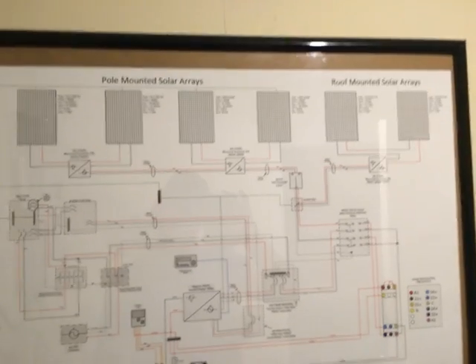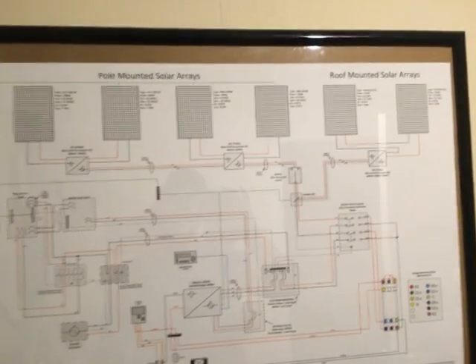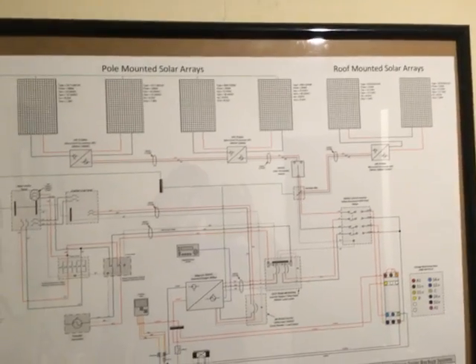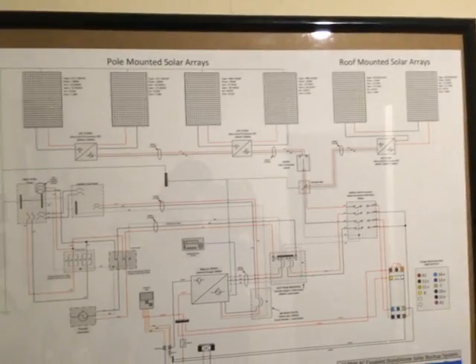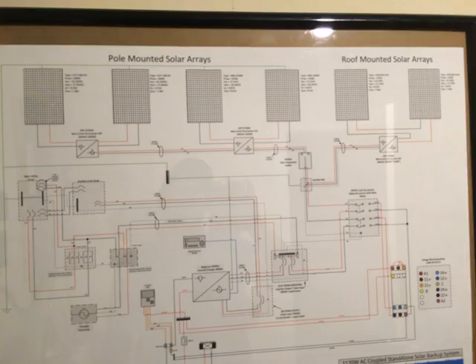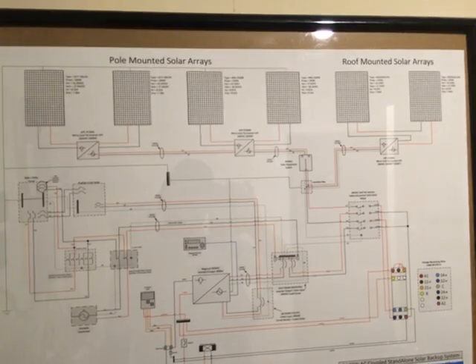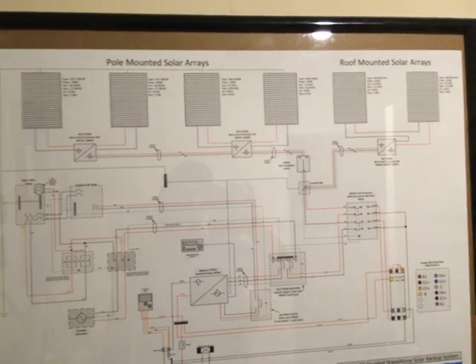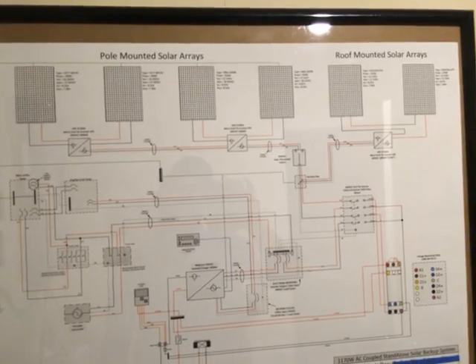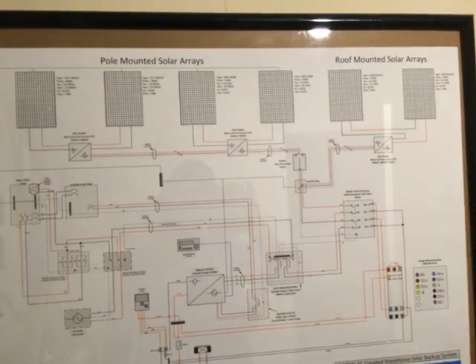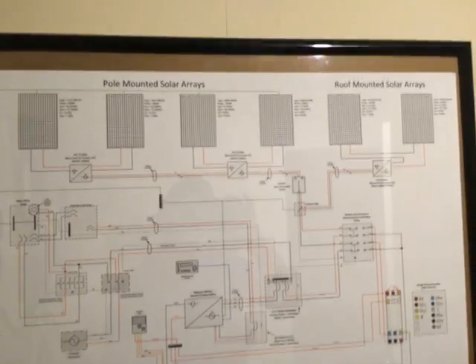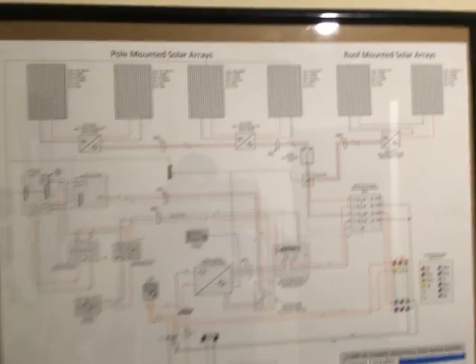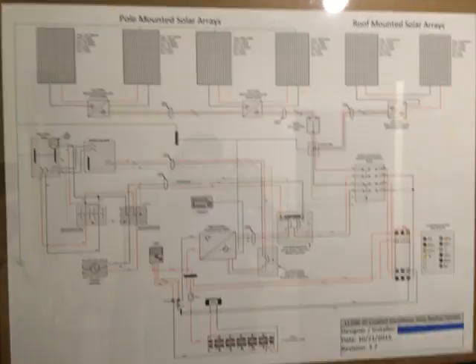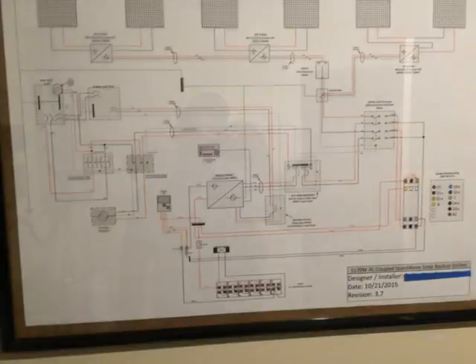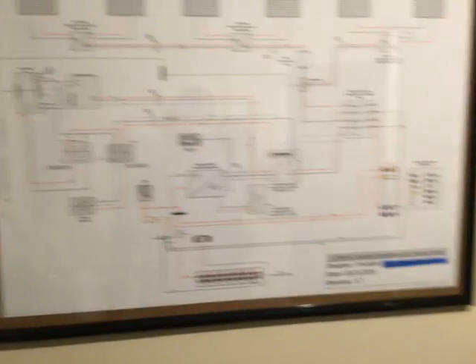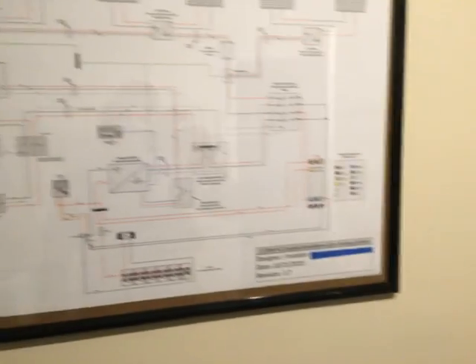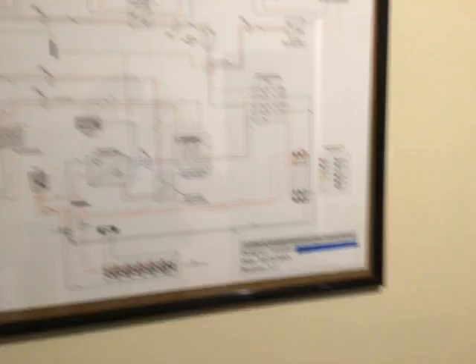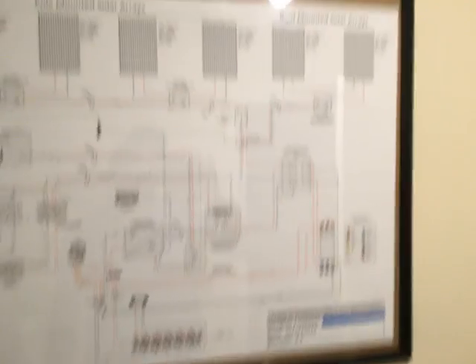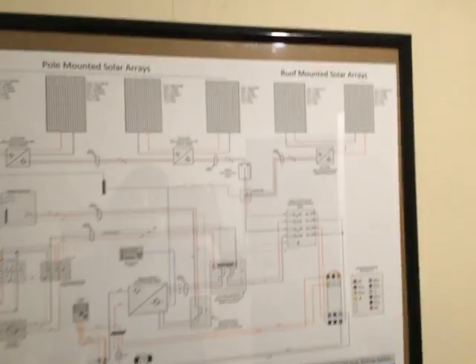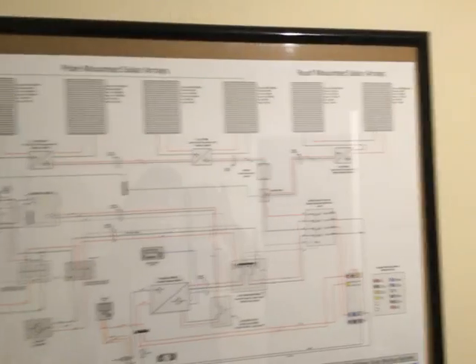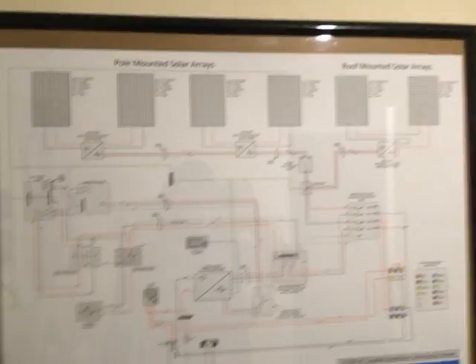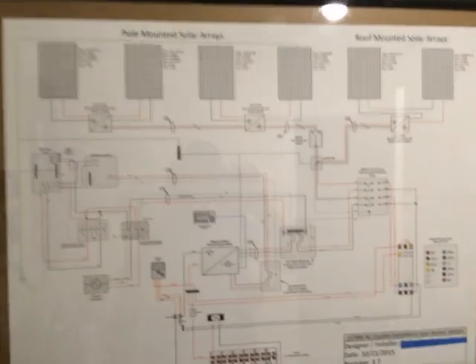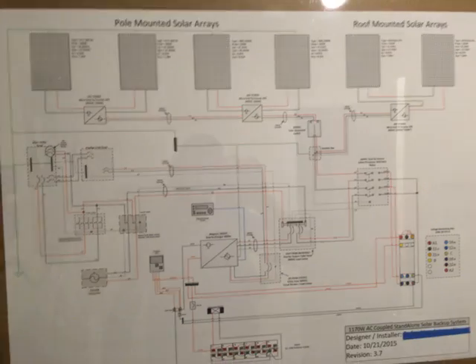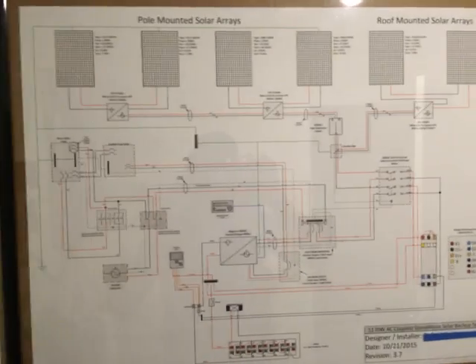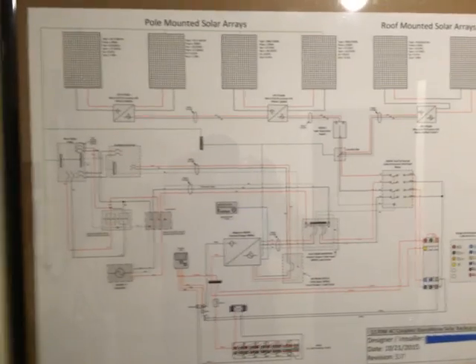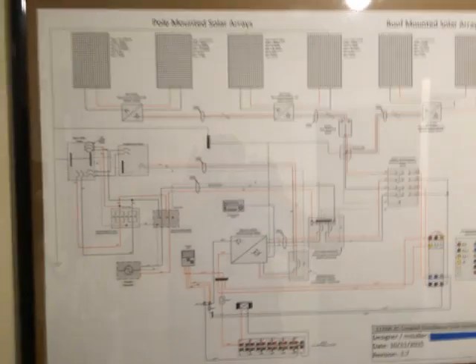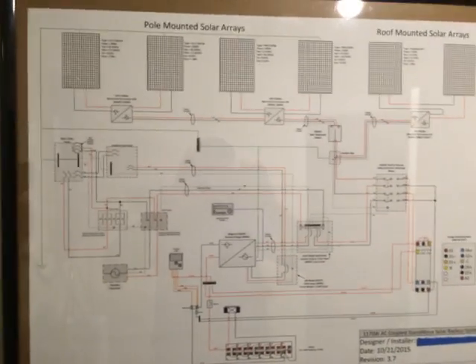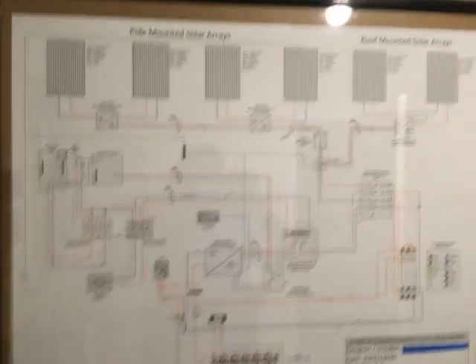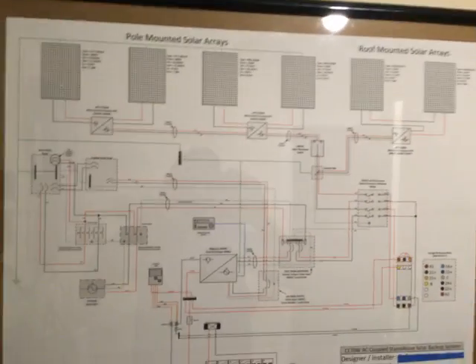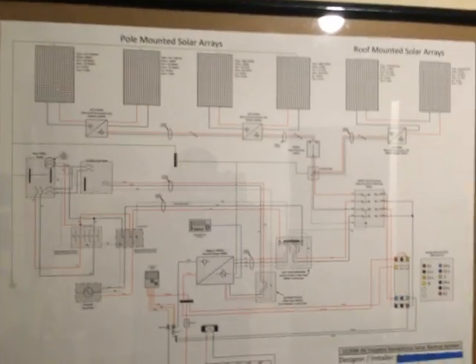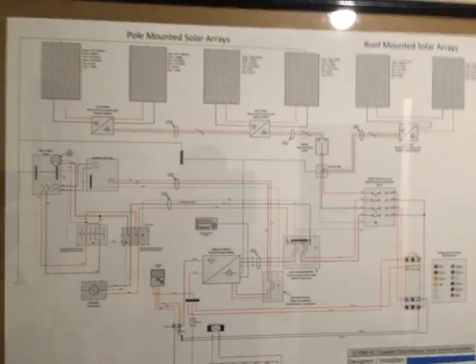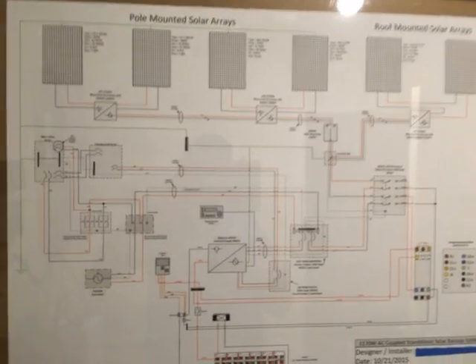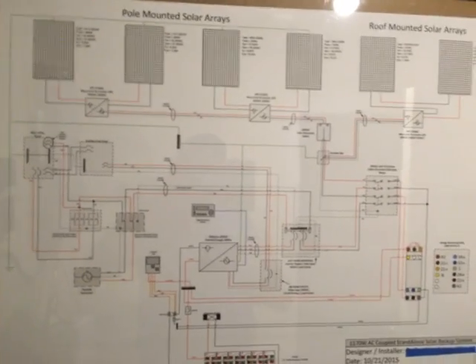Anyway, I just wanted to bring you YouTube folks up to date on my system. This is my little drawing — let me know if you want a copy and I'll post it. Take care.